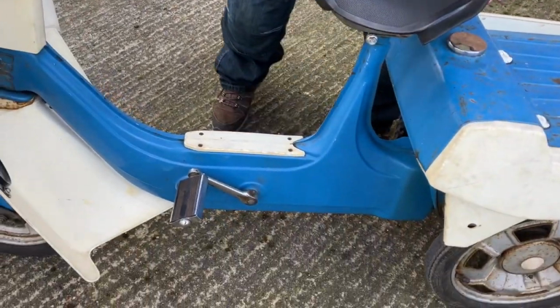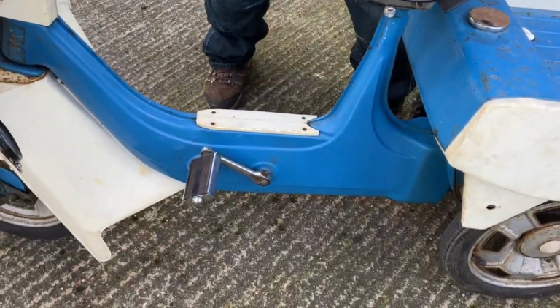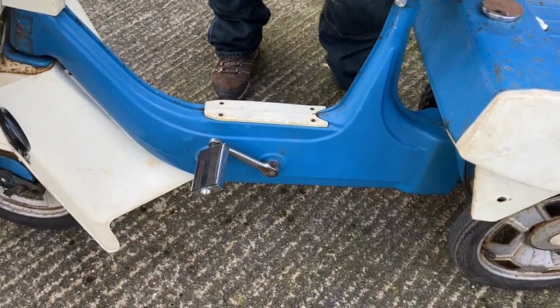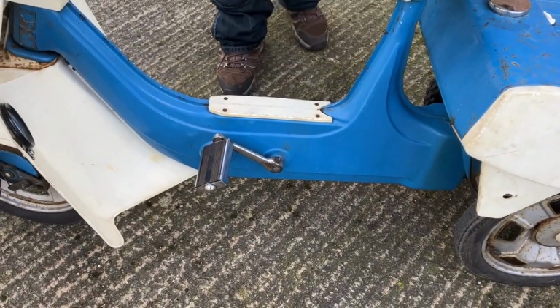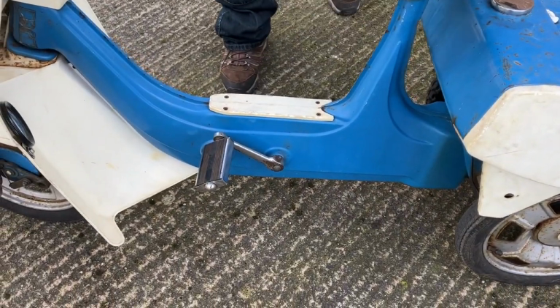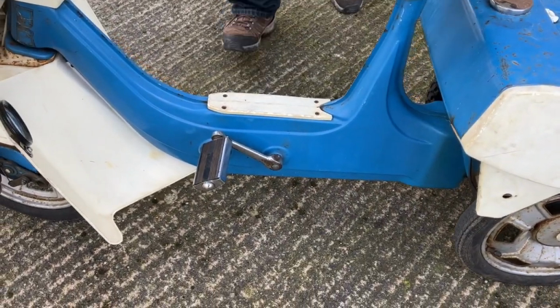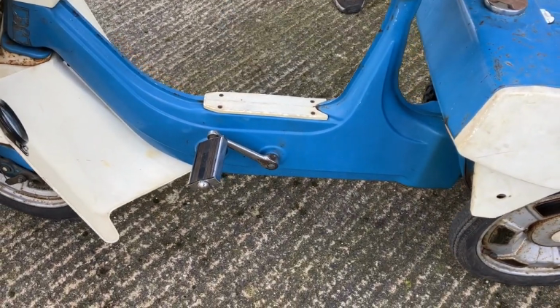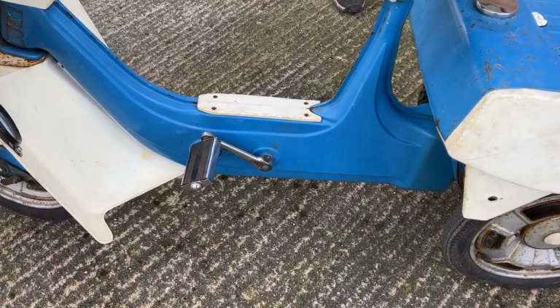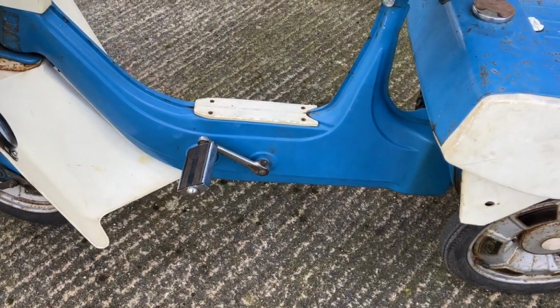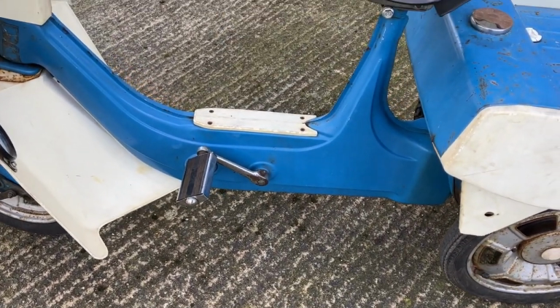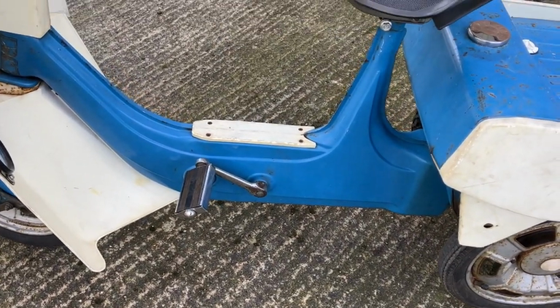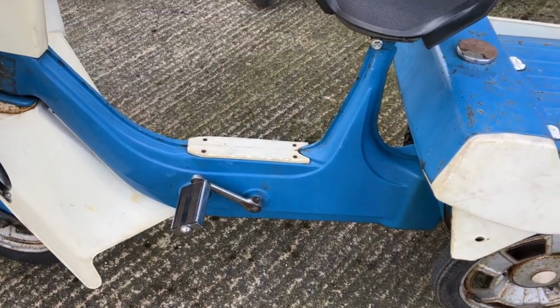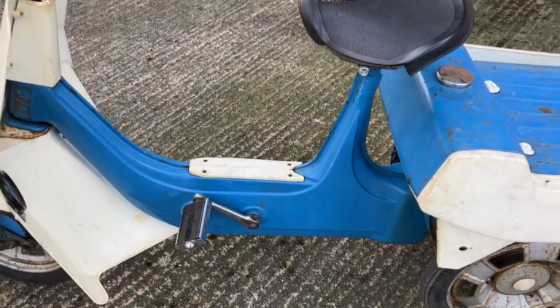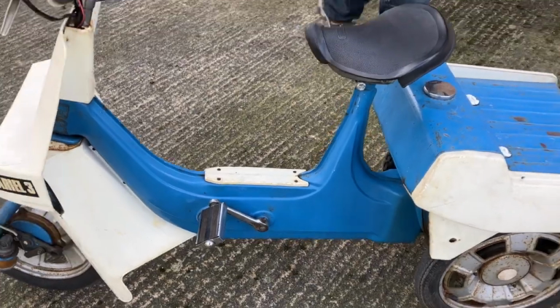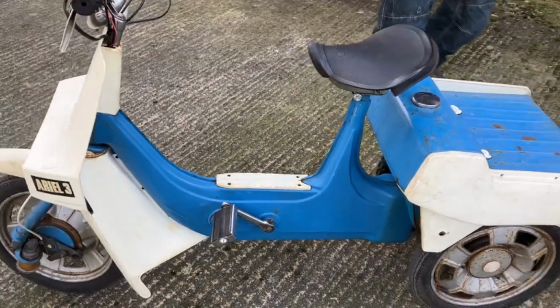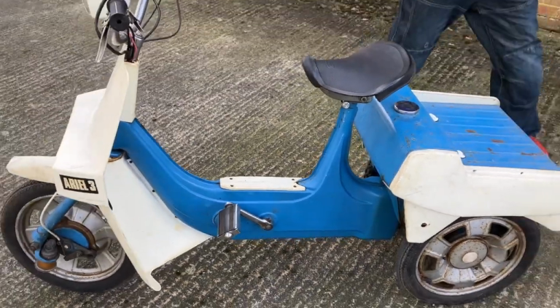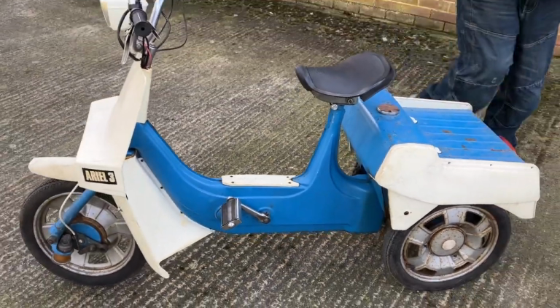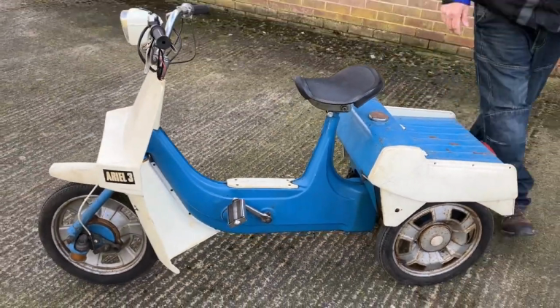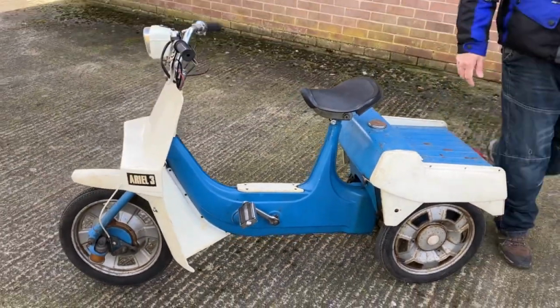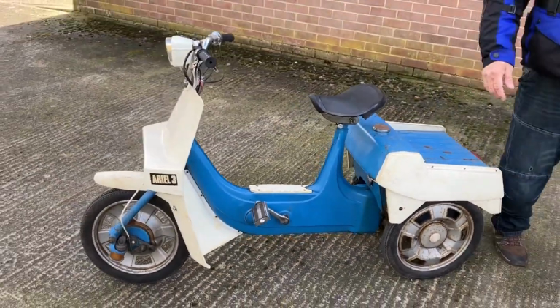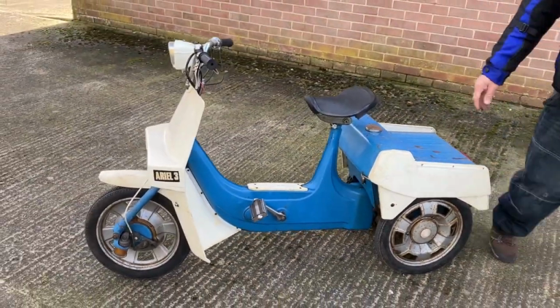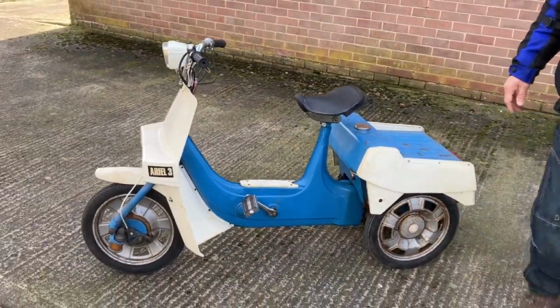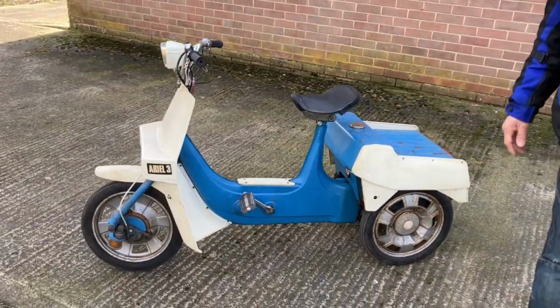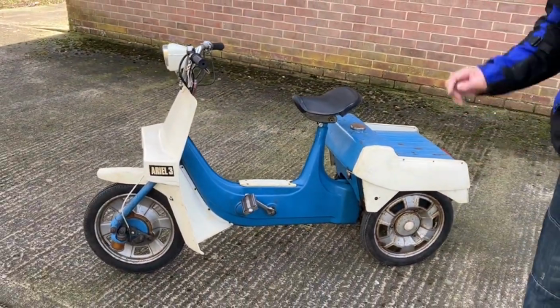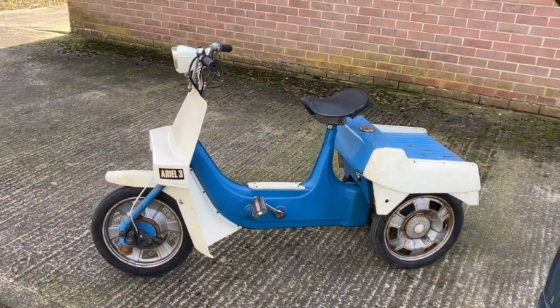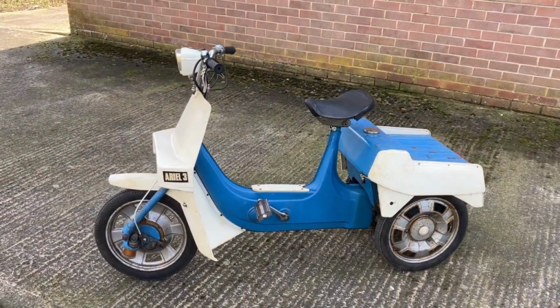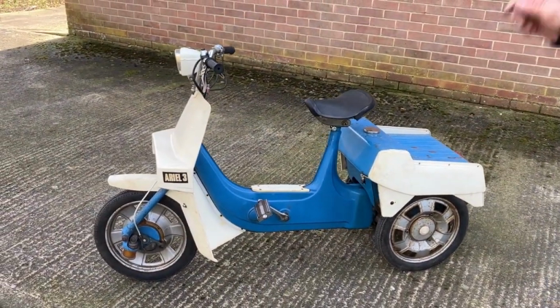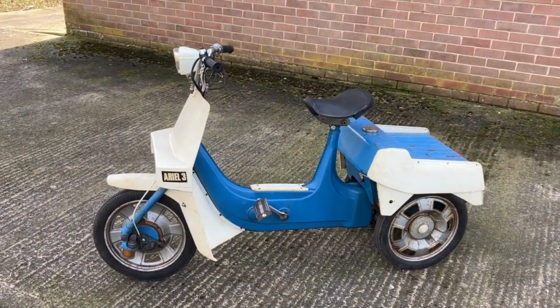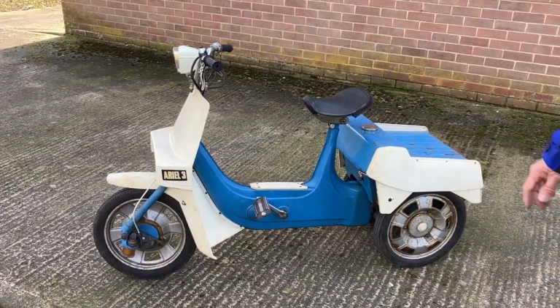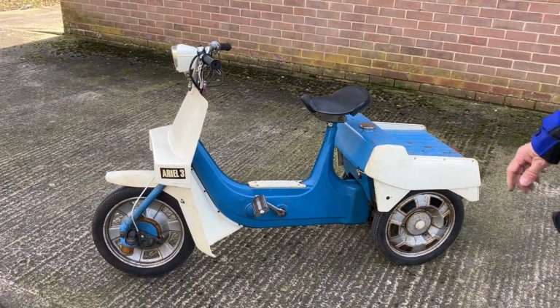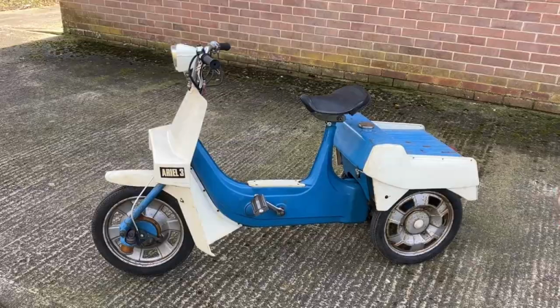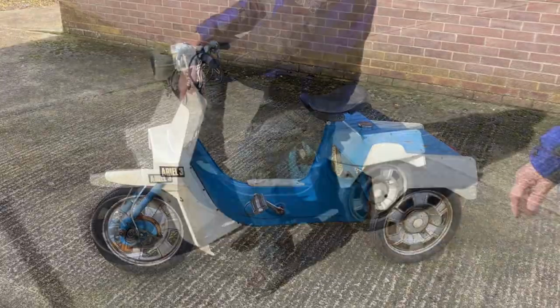There isn't a lot to say about it. It's quirky. I love little things like this. I'm going to get my gear on and we'll take it for a spin.